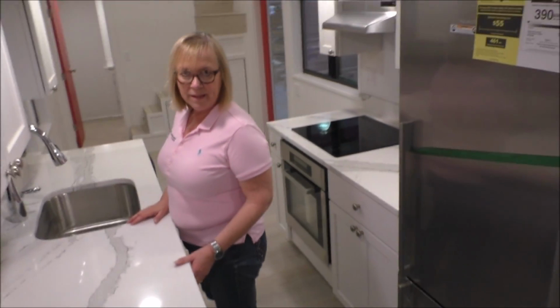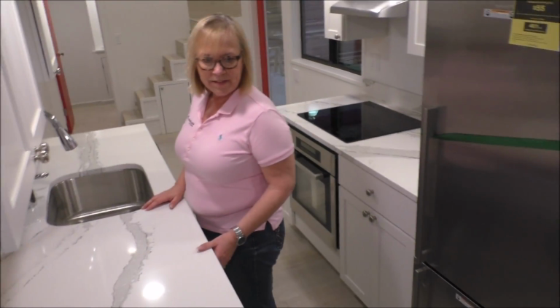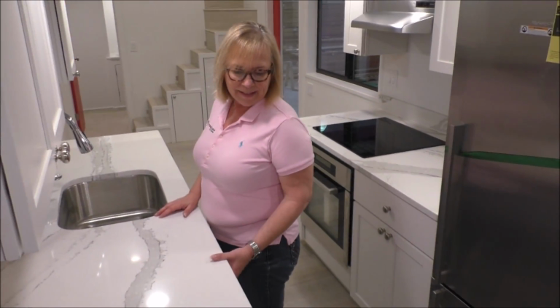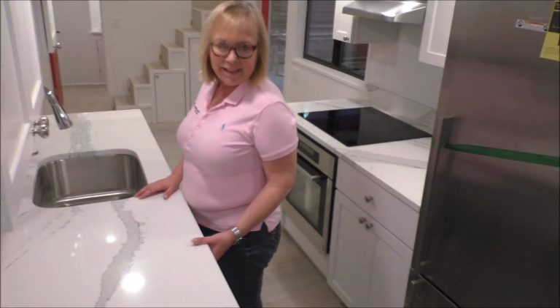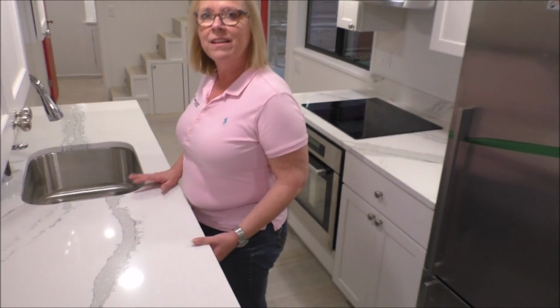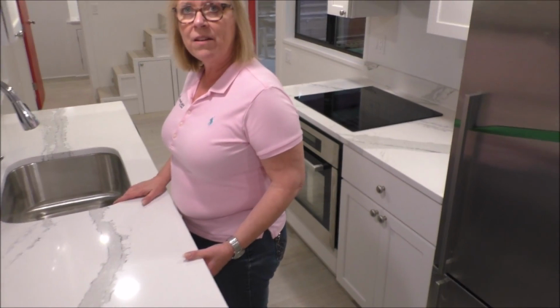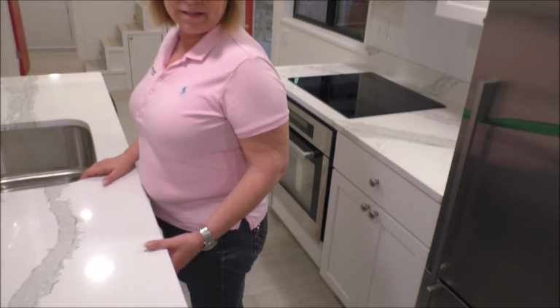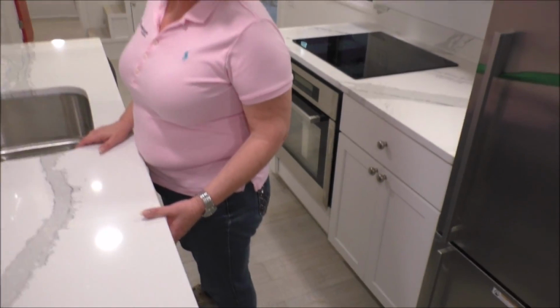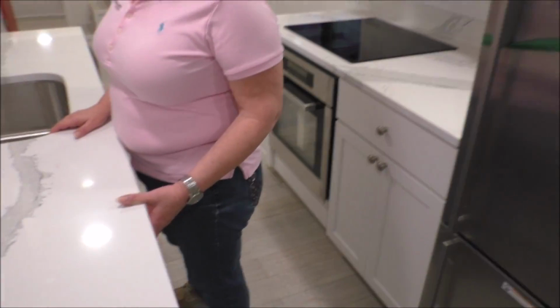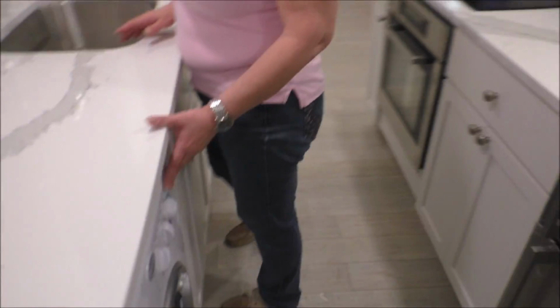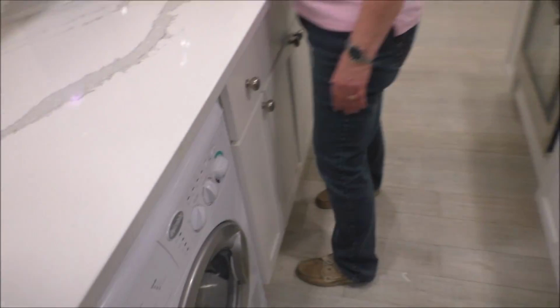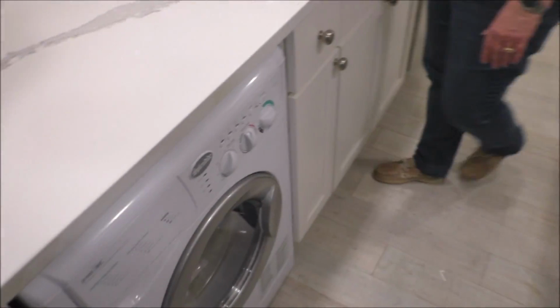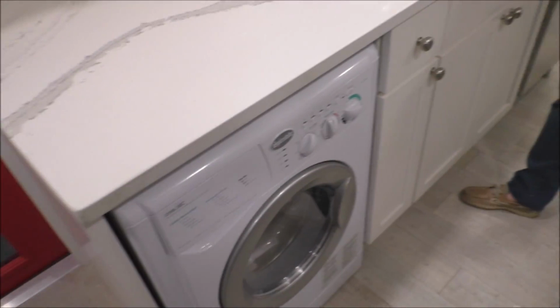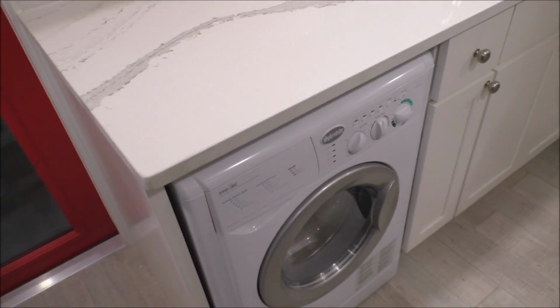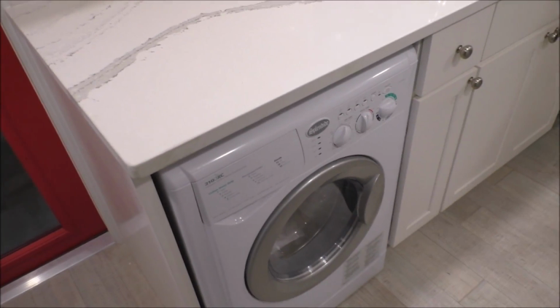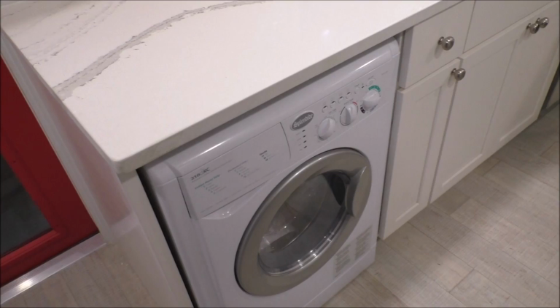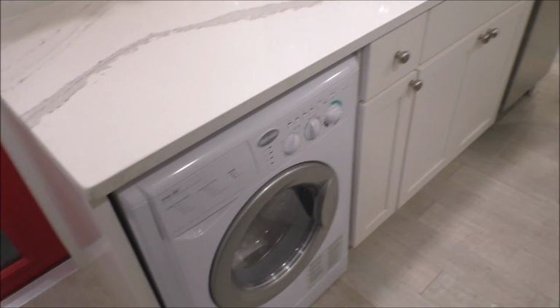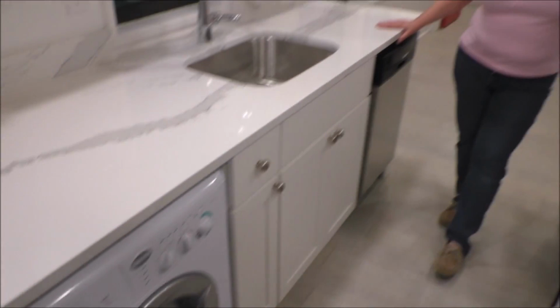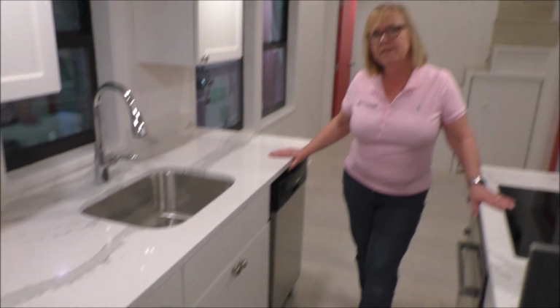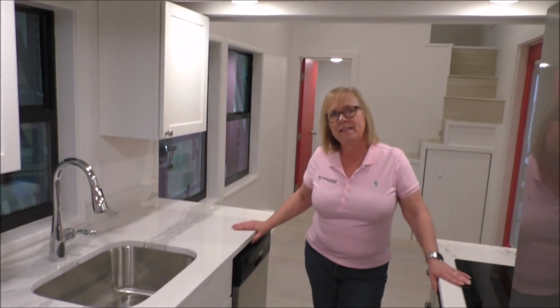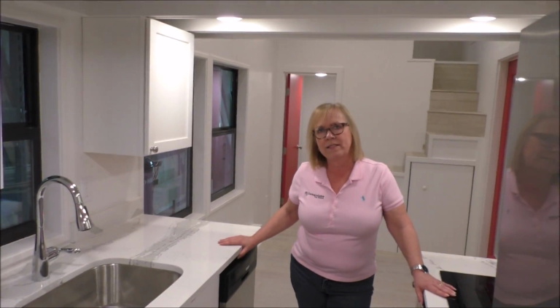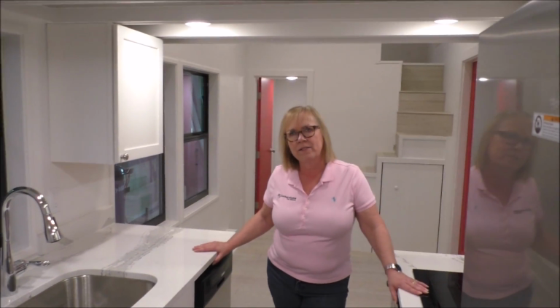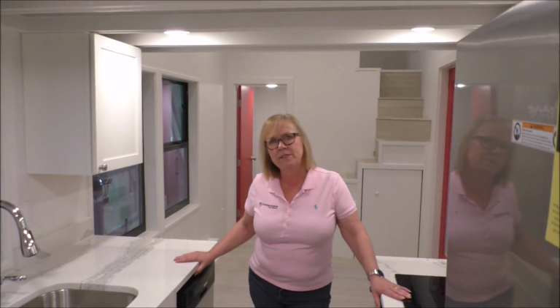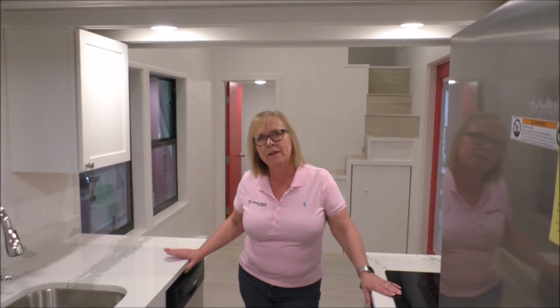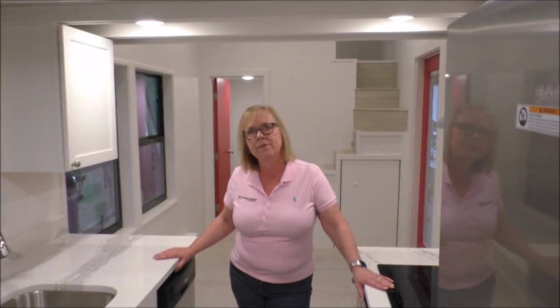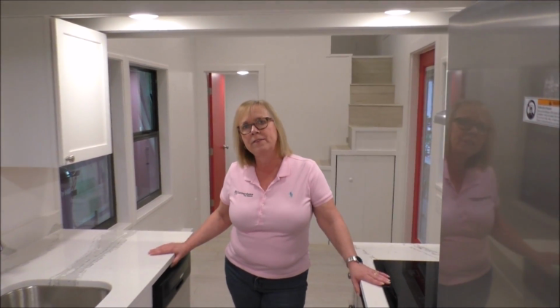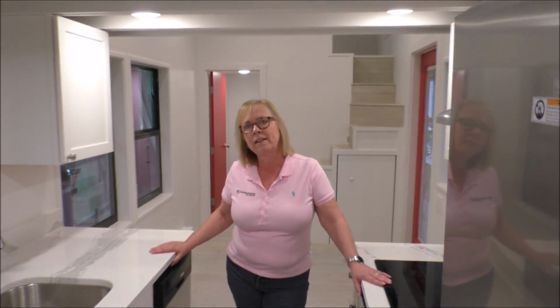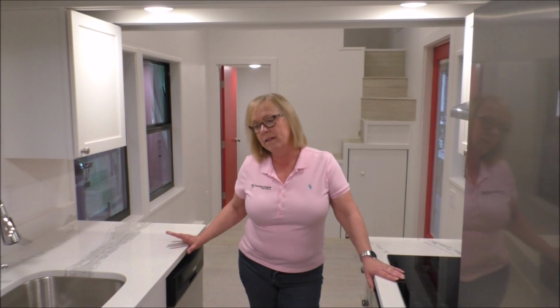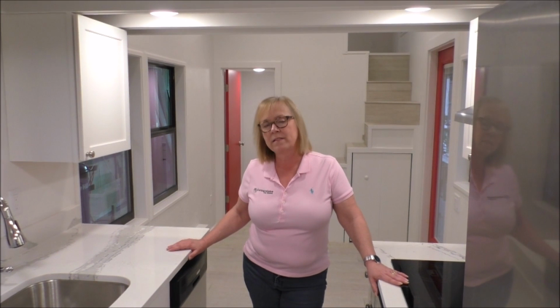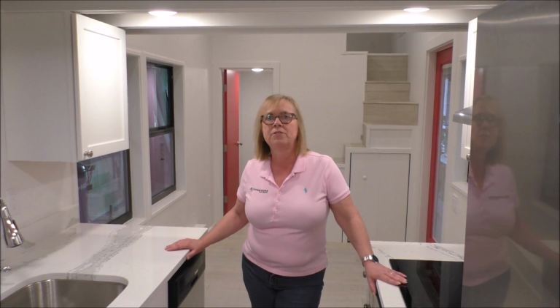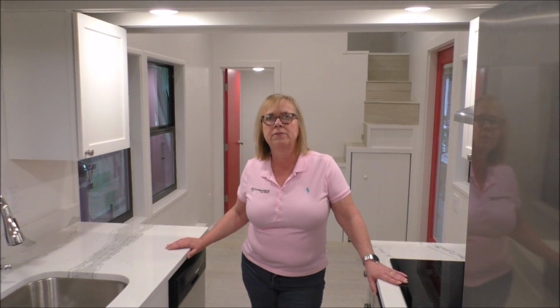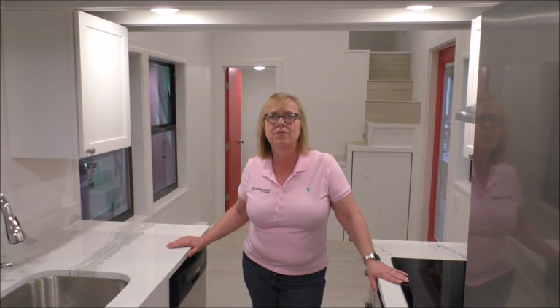Left out in the kitchen, they have an under-counter washer-dryer combo. This particular model is vented to the outside, so it gives you both an option for heated drying as well as centrifugal force drying.